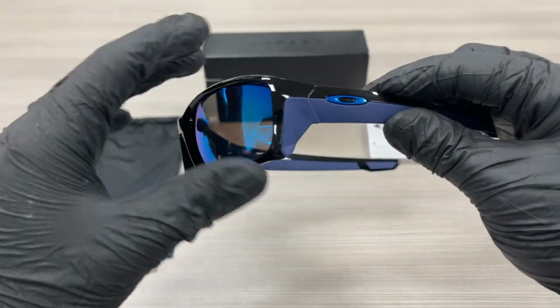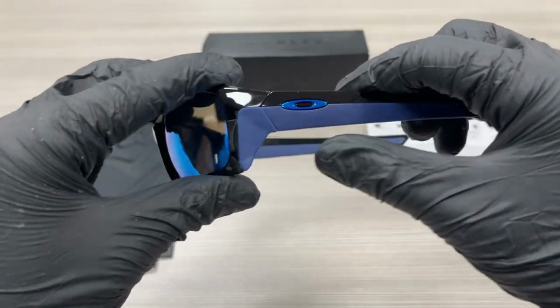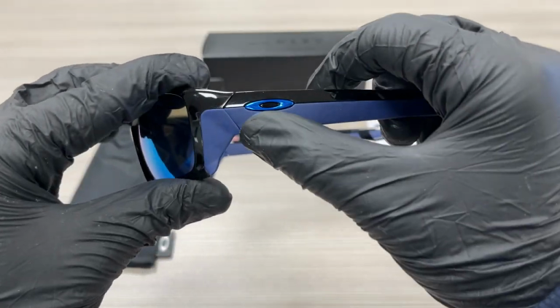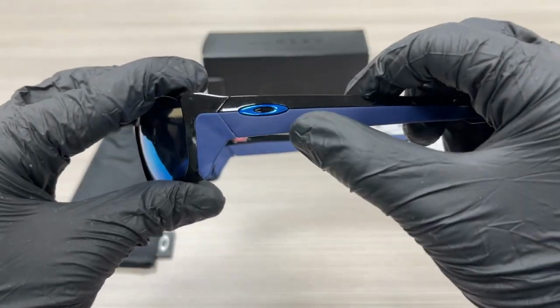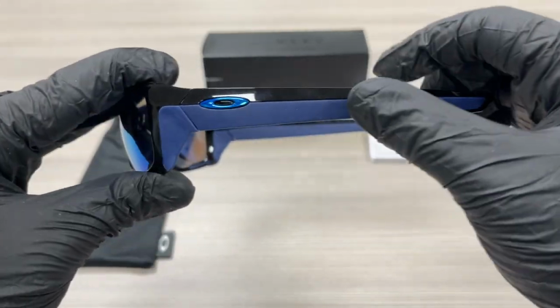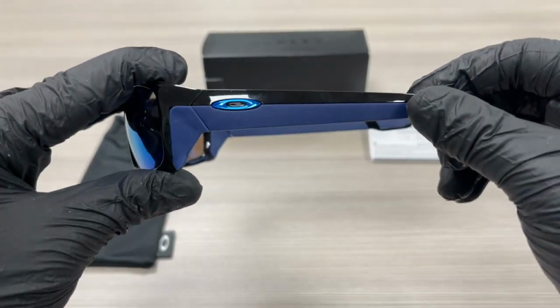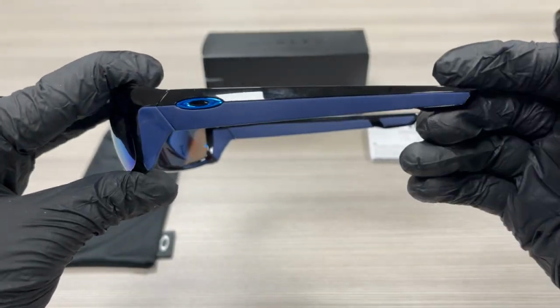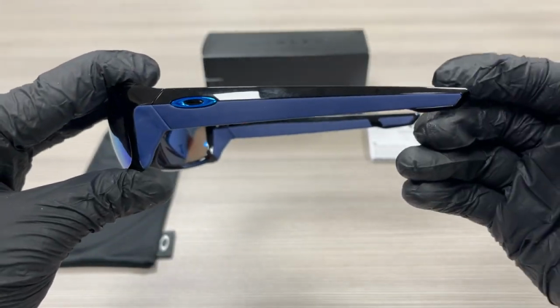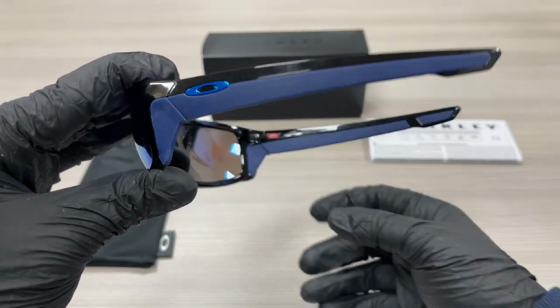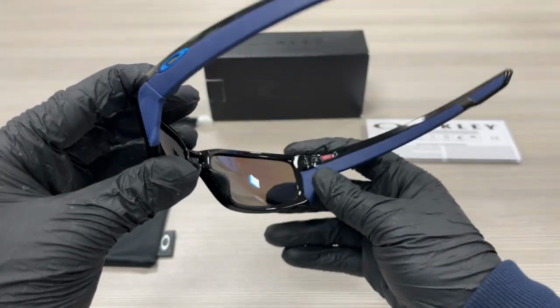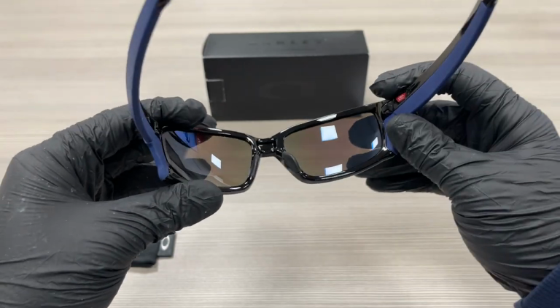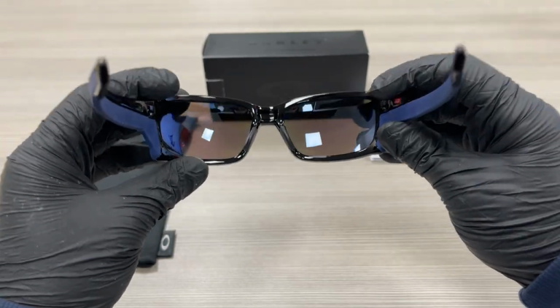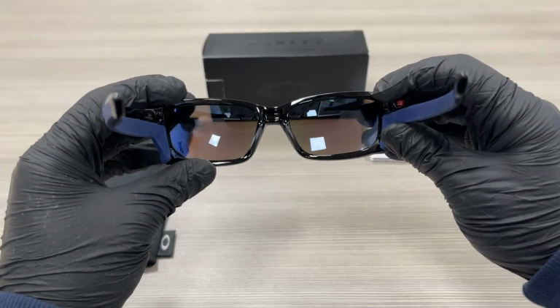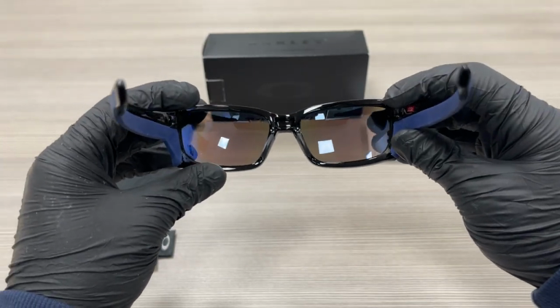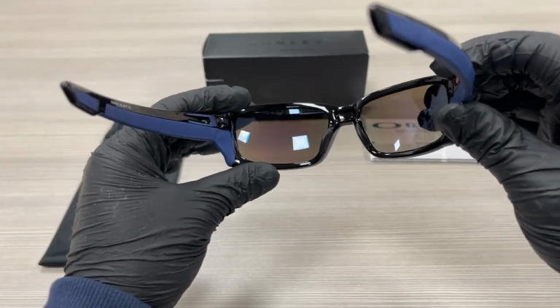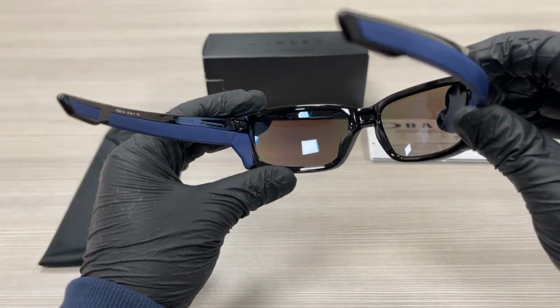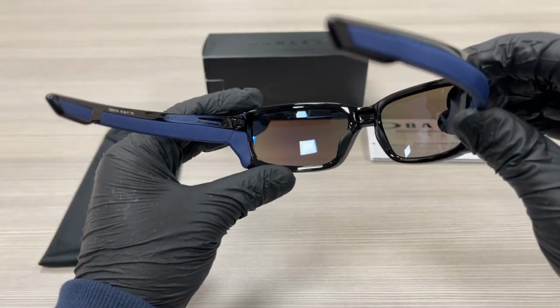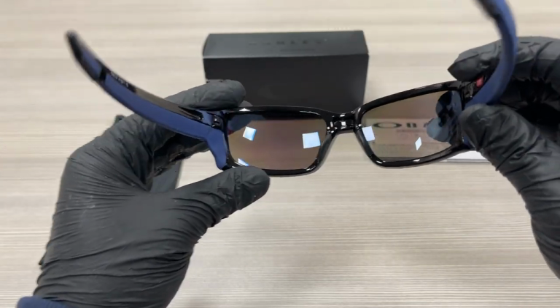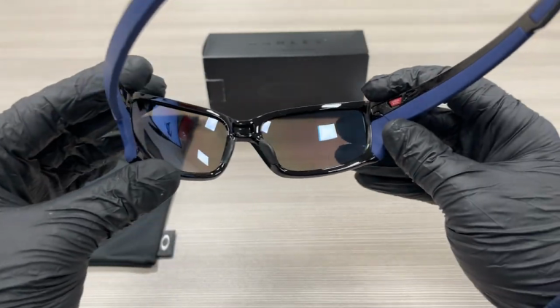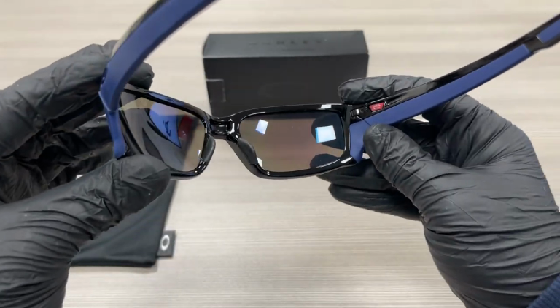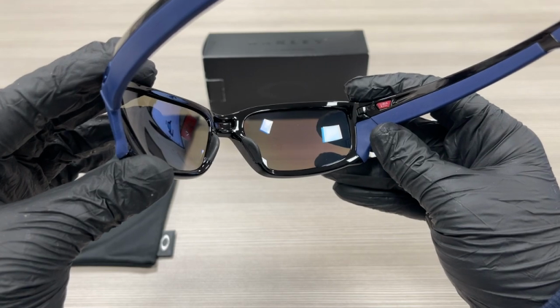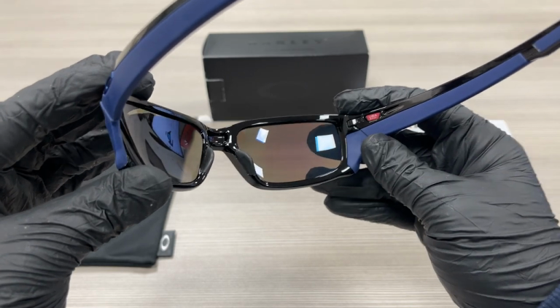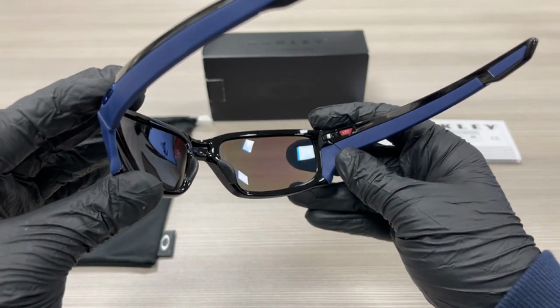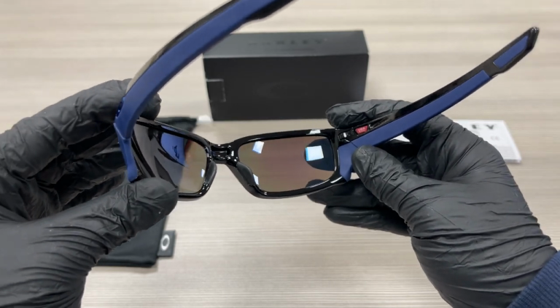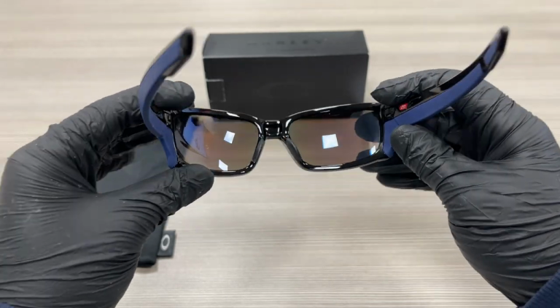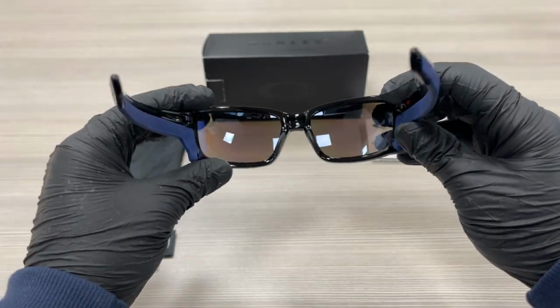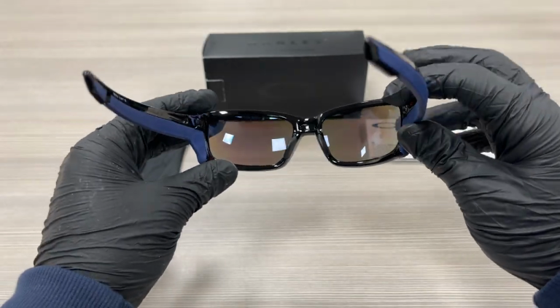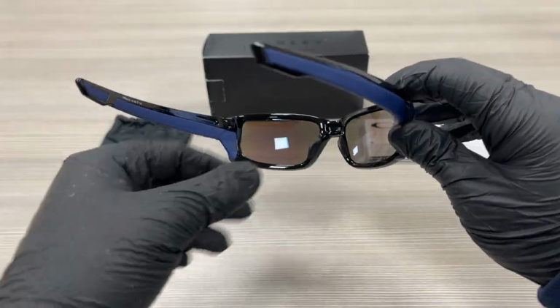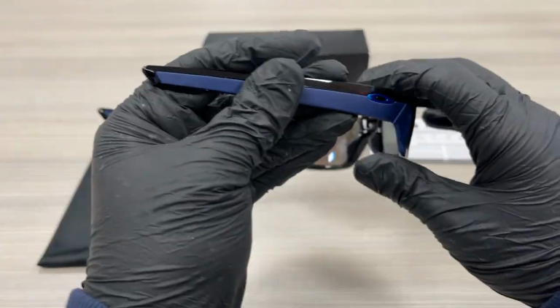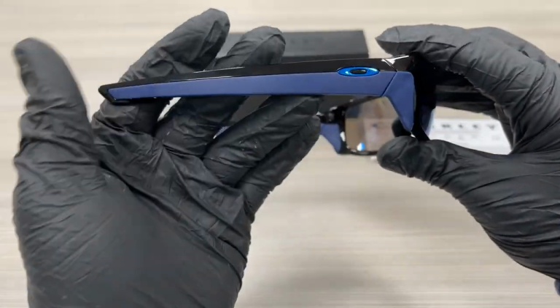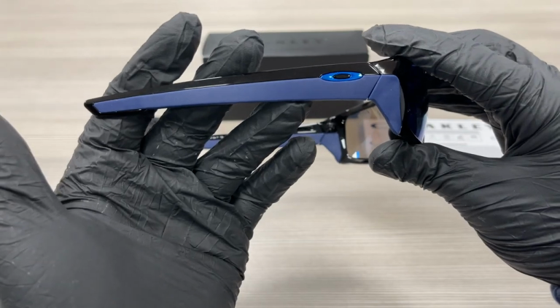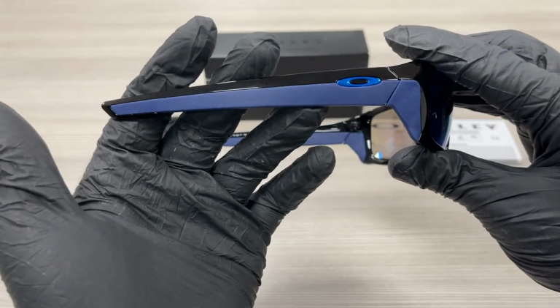On the temples here, we have a blue Oakley emblem. This is the inside of the frame. The other side of the temple is the same.